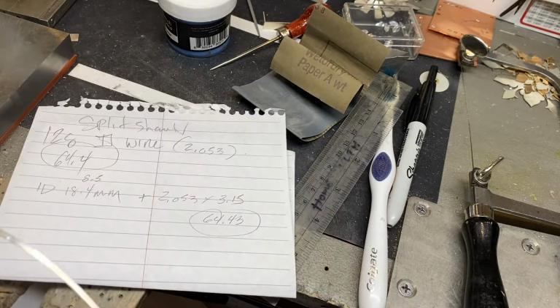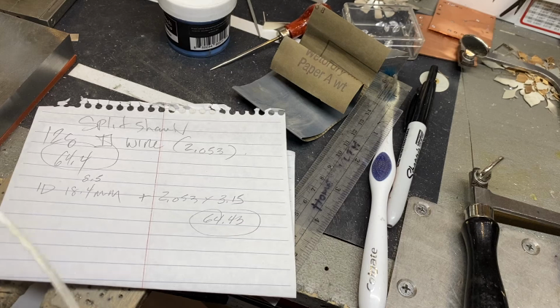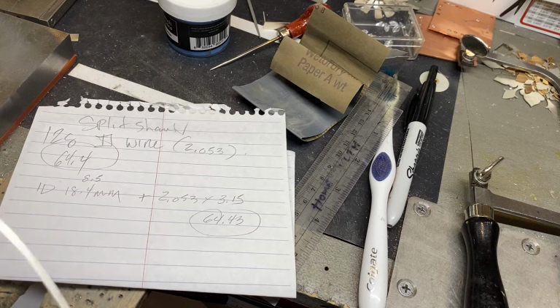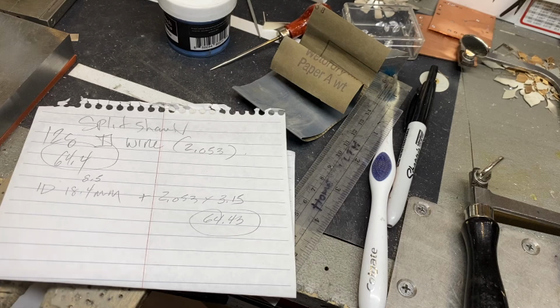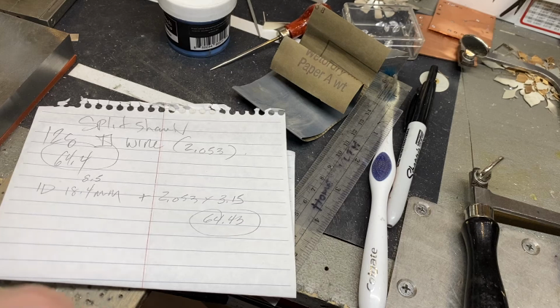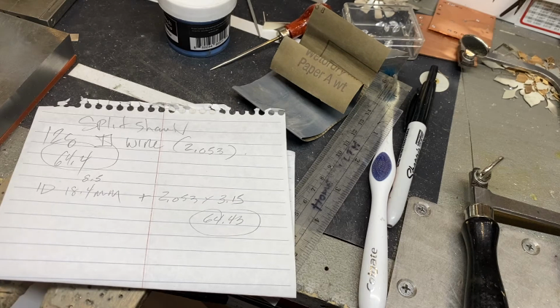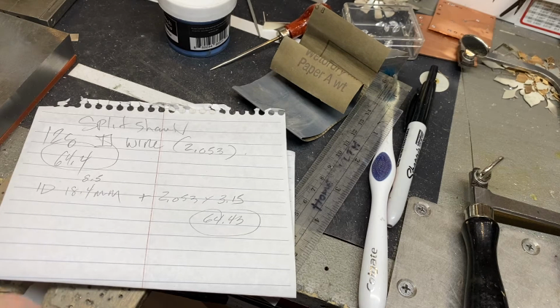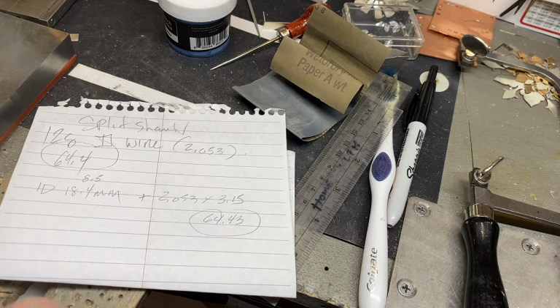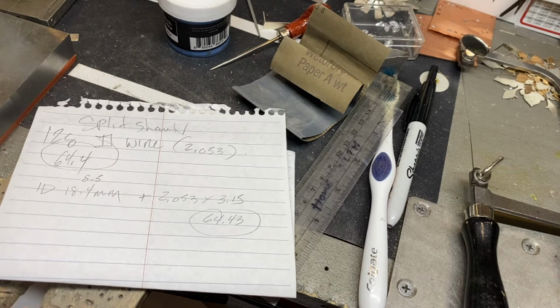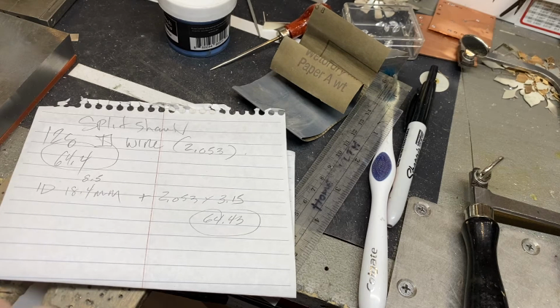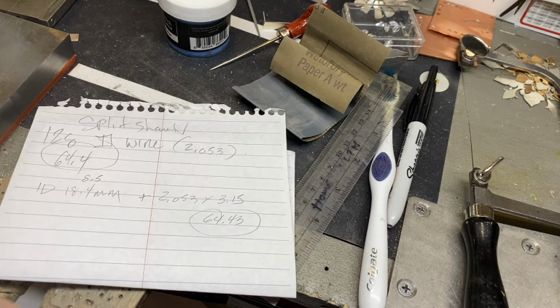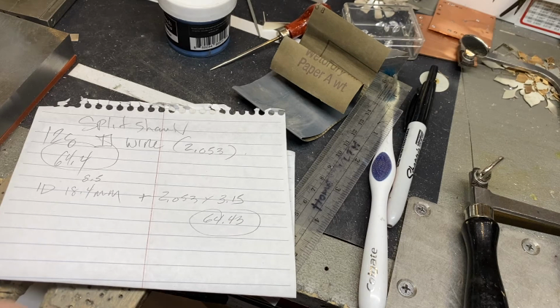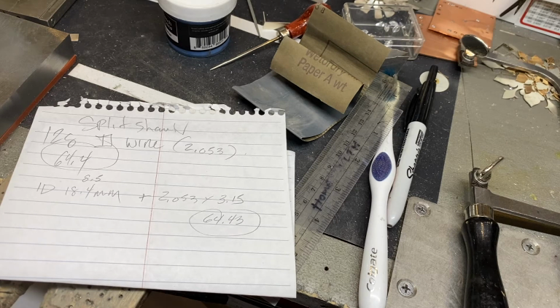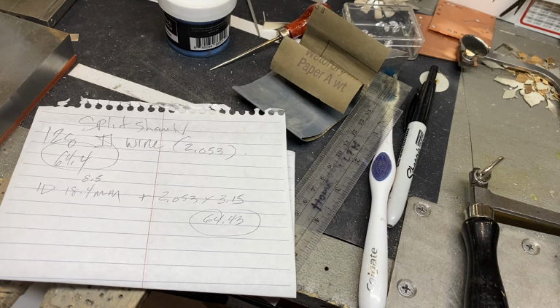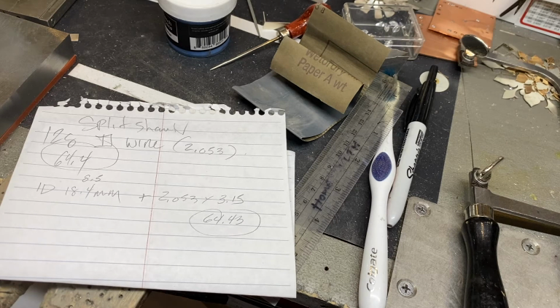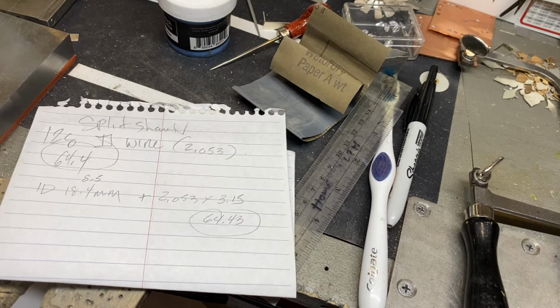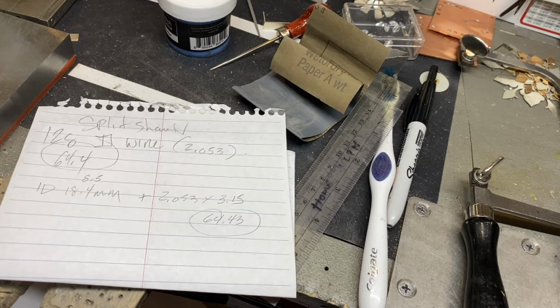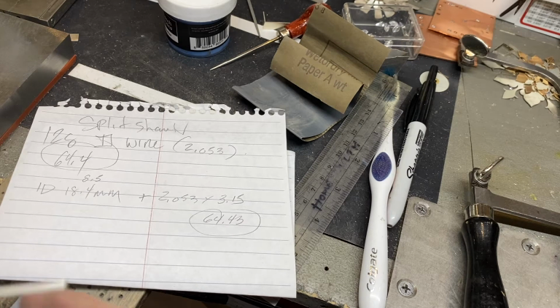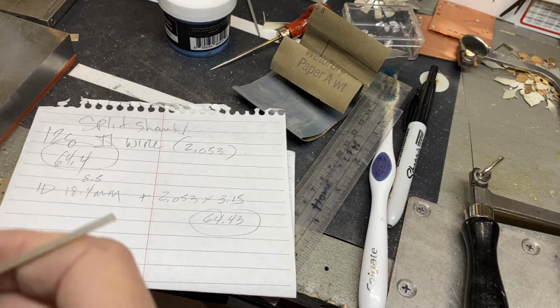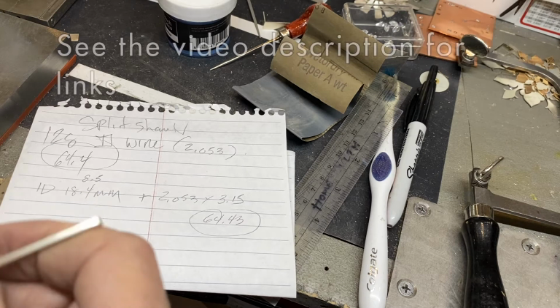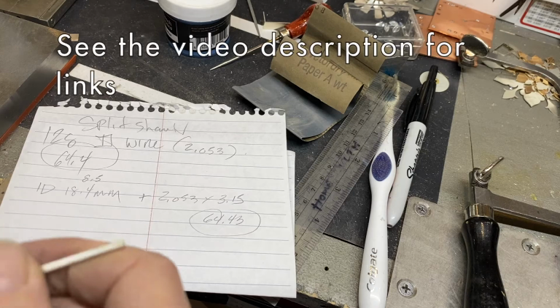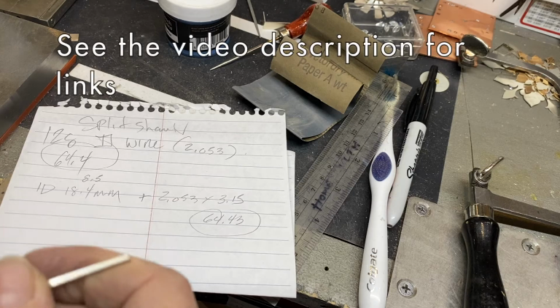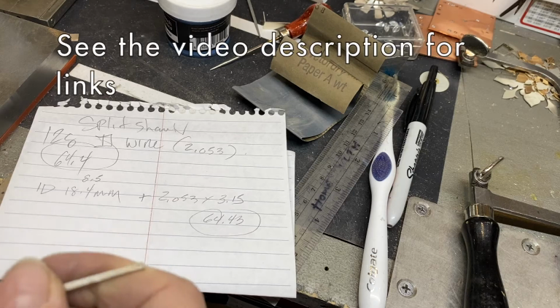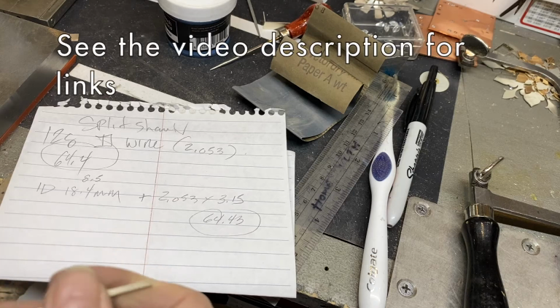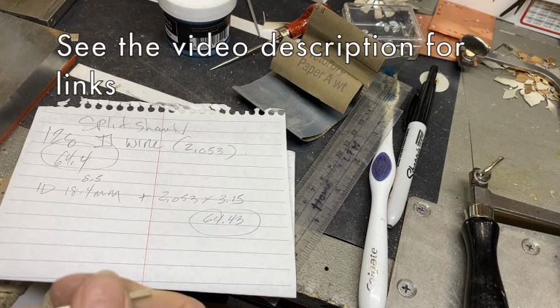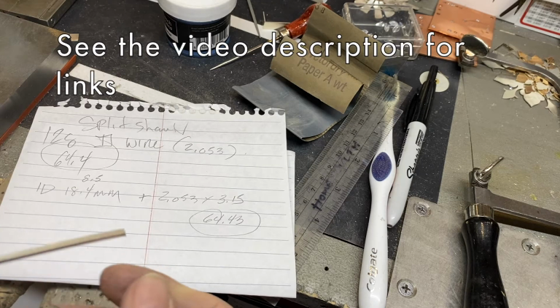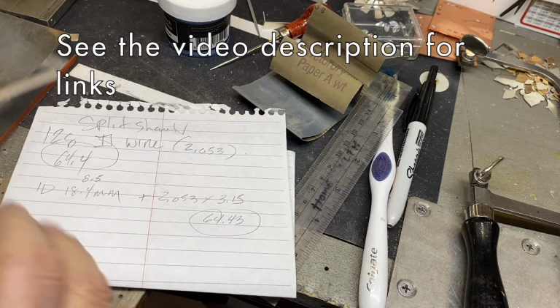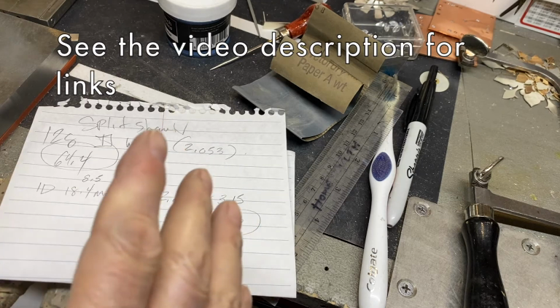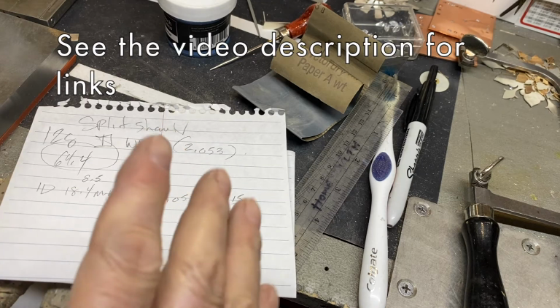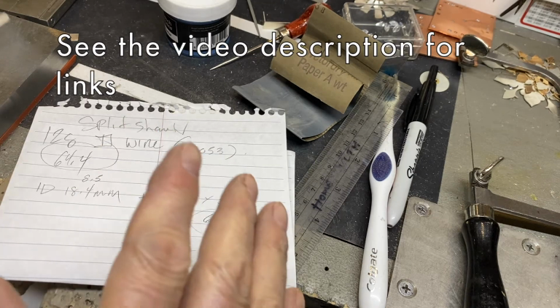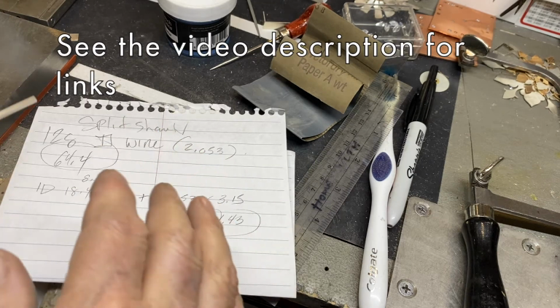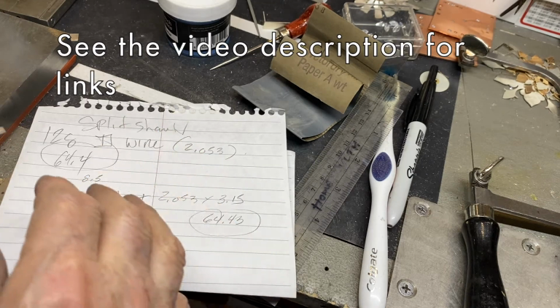I have charts online. I also have a formula — a whole bunch of different things for ring sizing. So you should check it out.